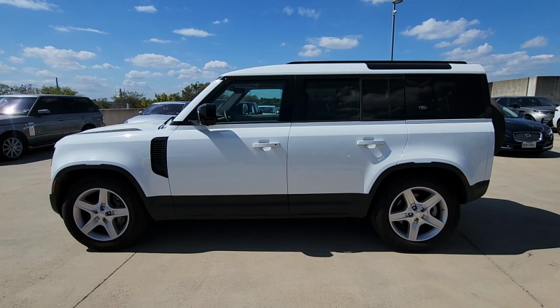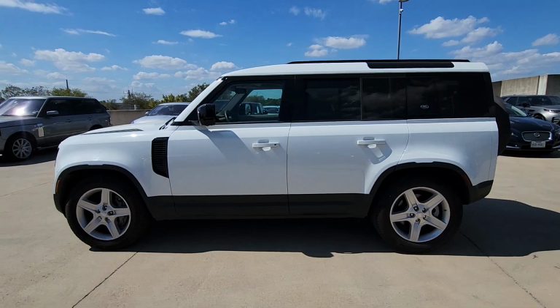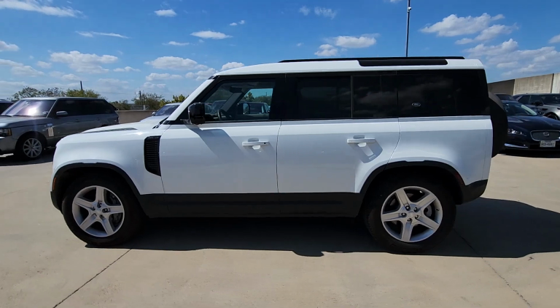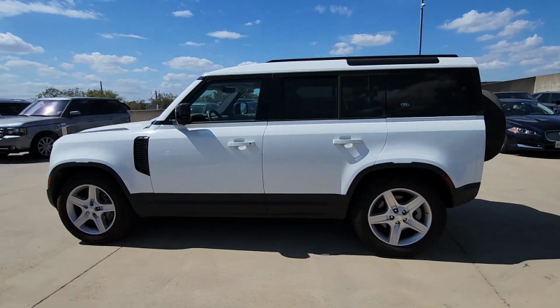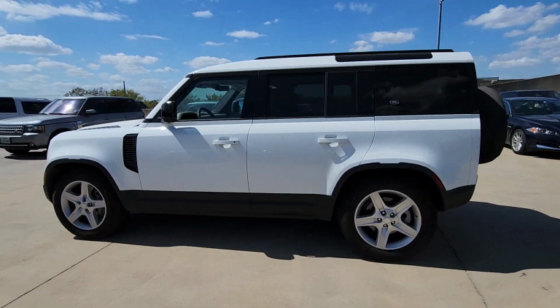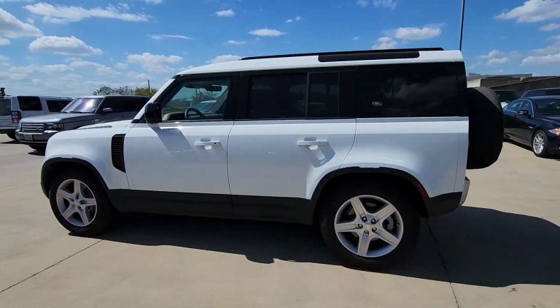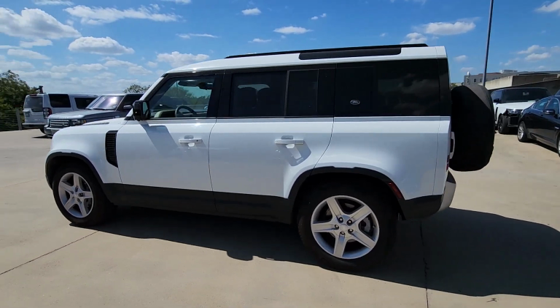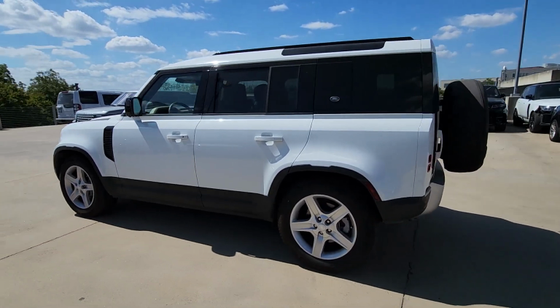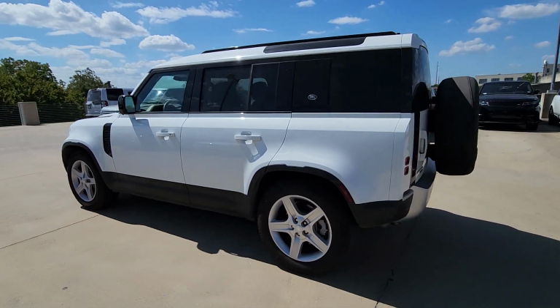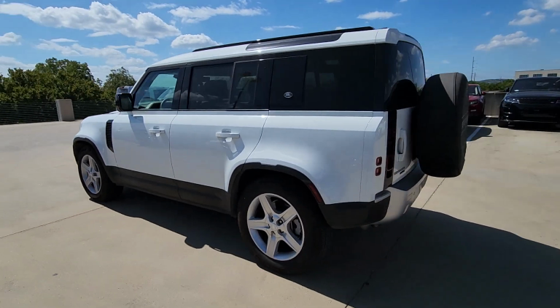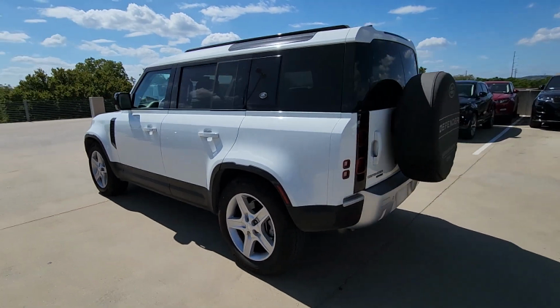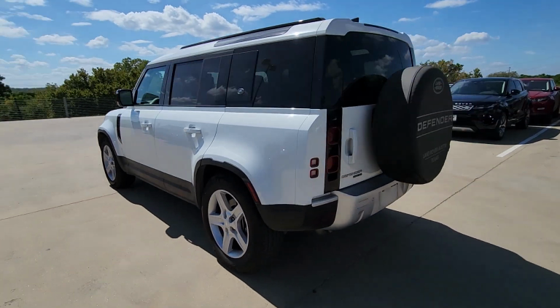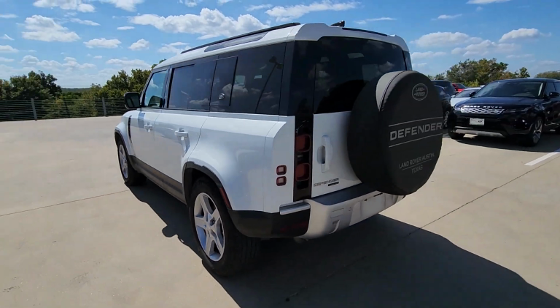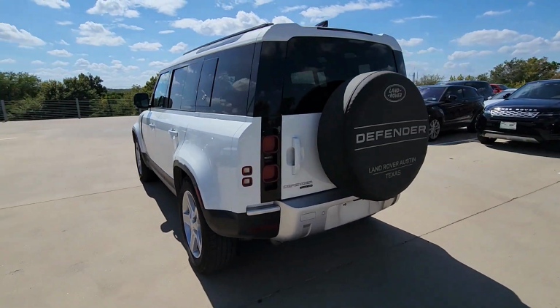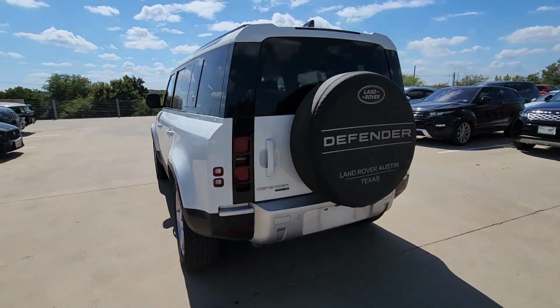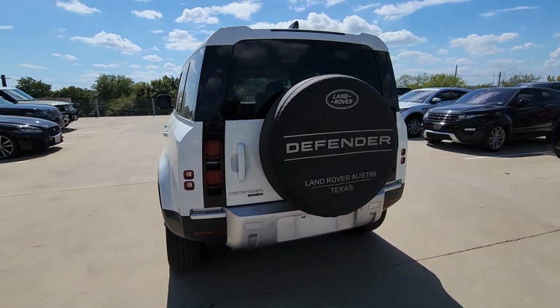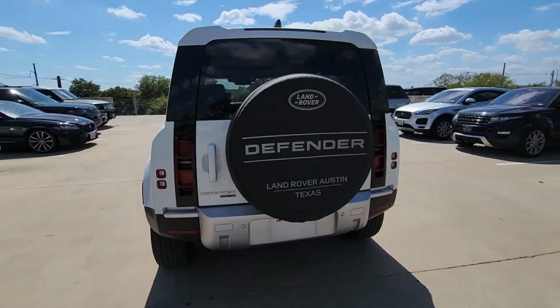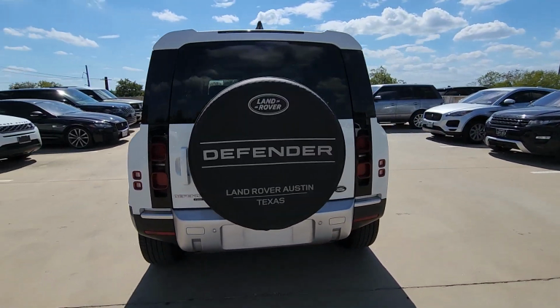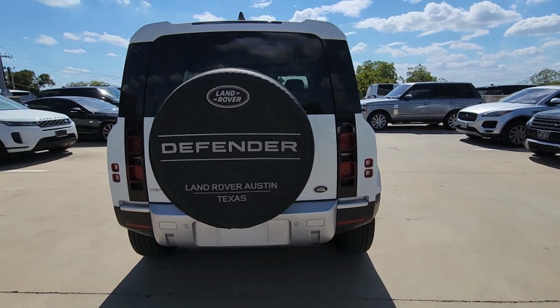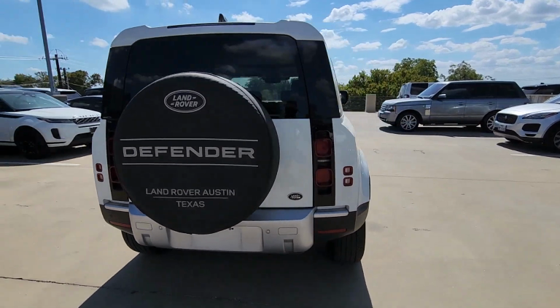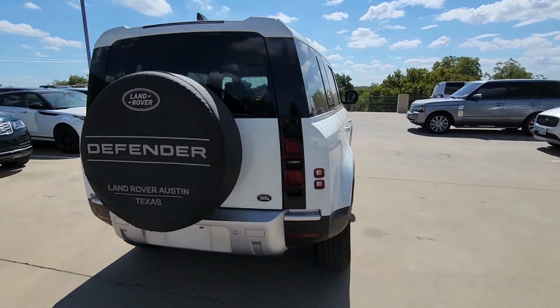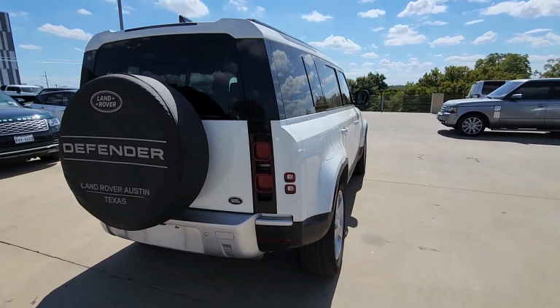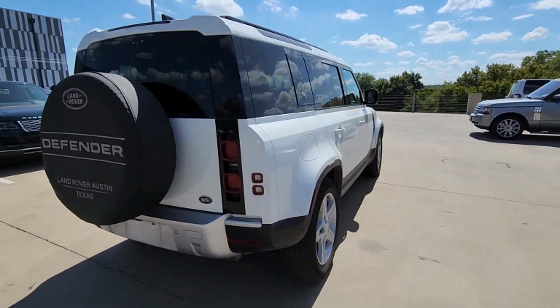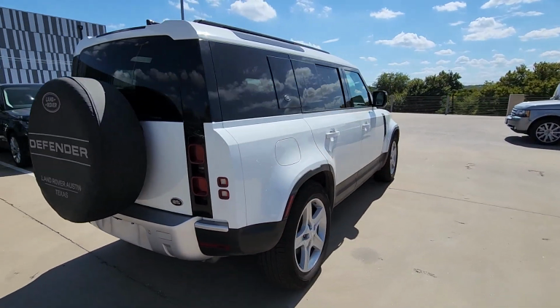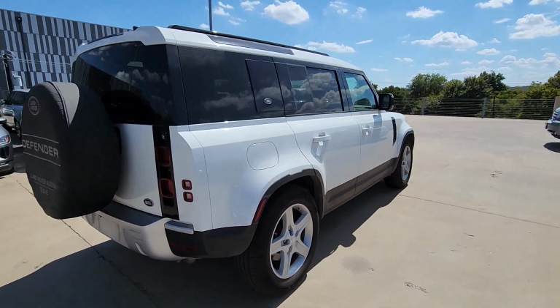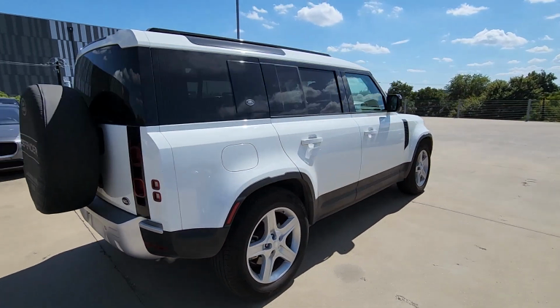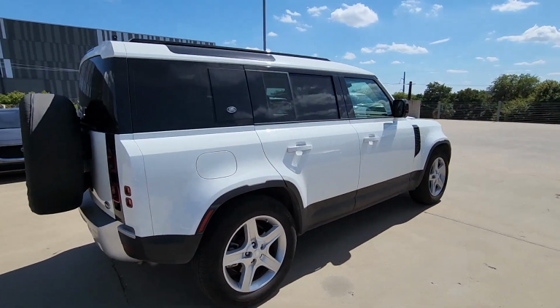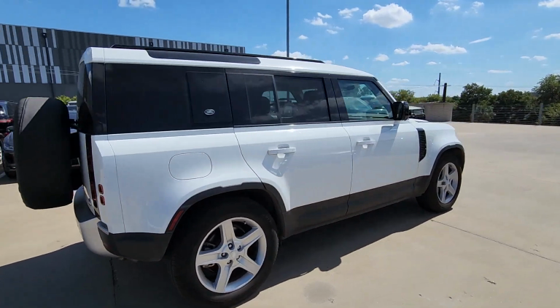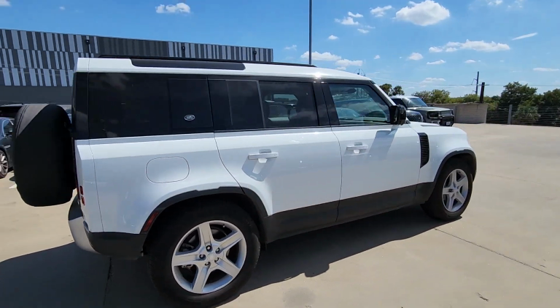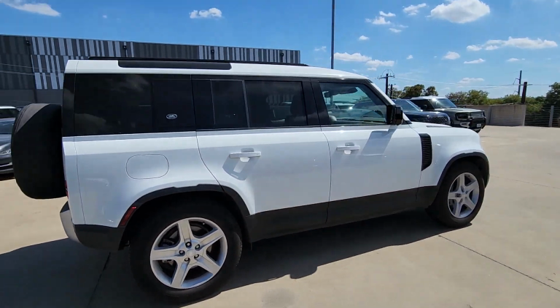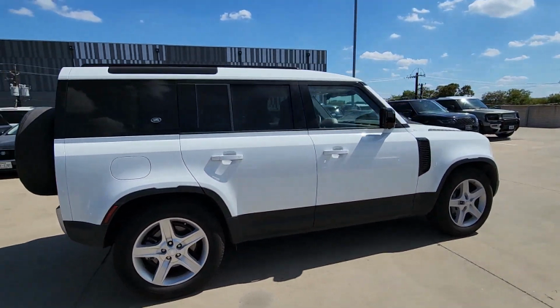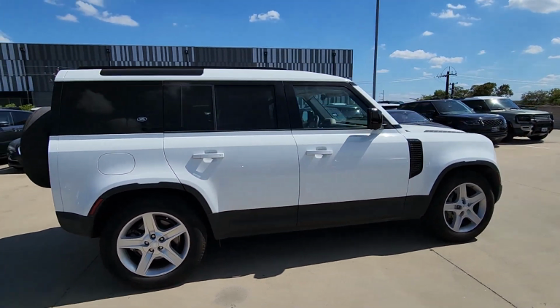You will love the features of this 2020 Land Rover Defender. With less than 15,000 miles on the odometer, this vehicle stands out from the rest.